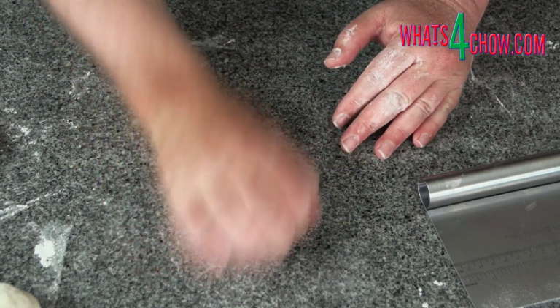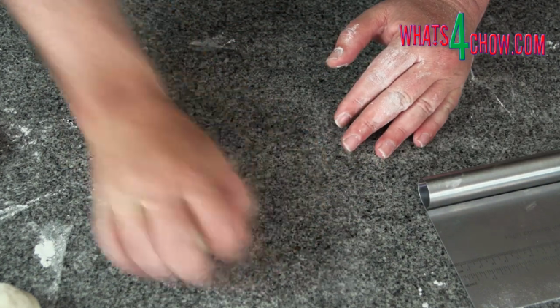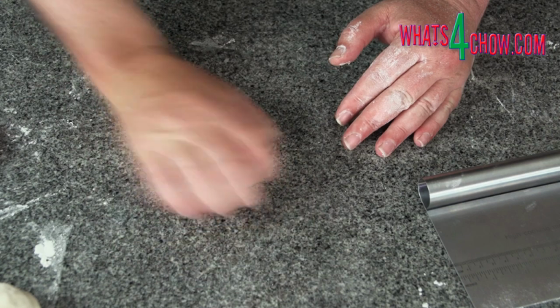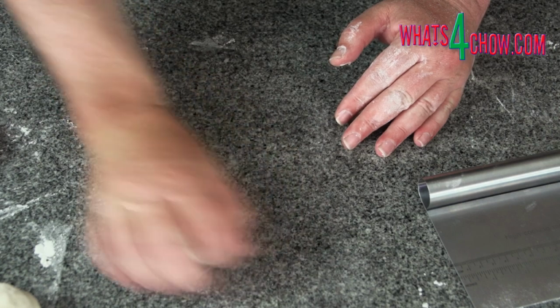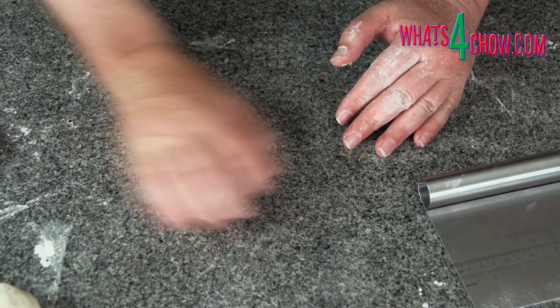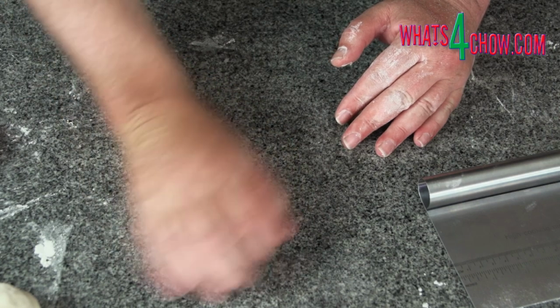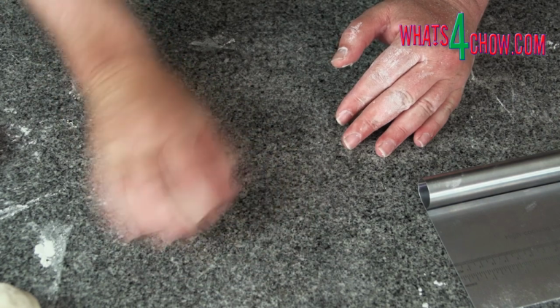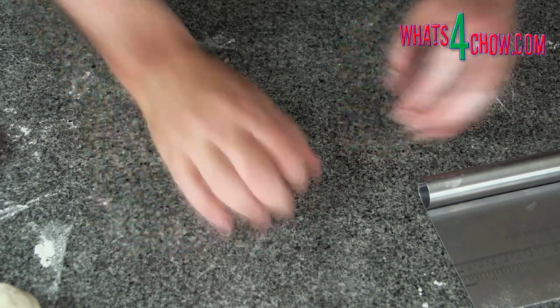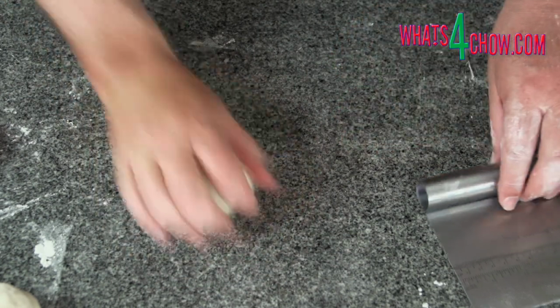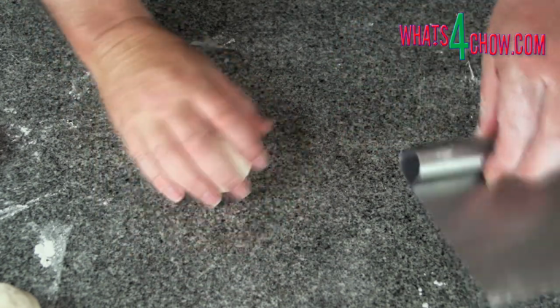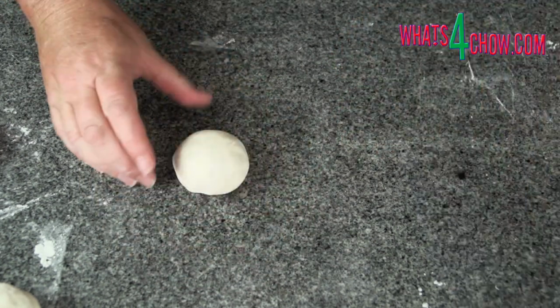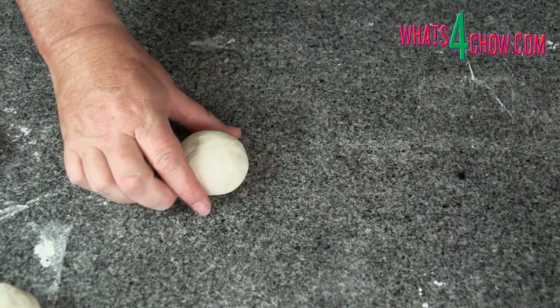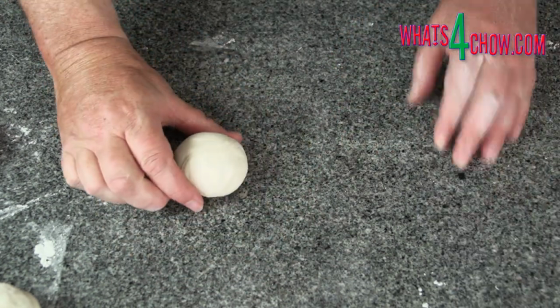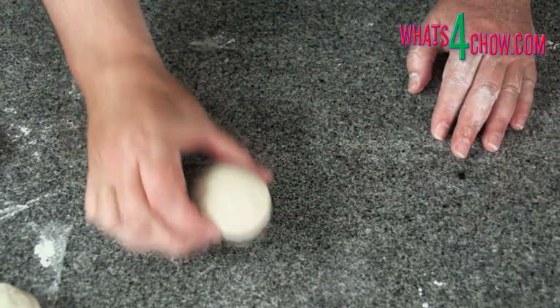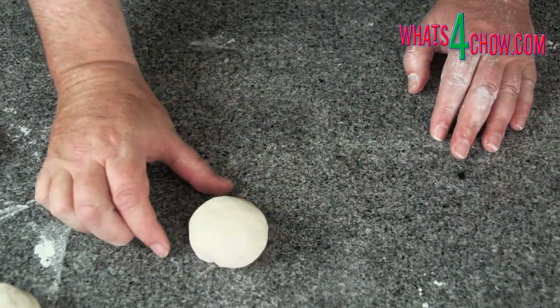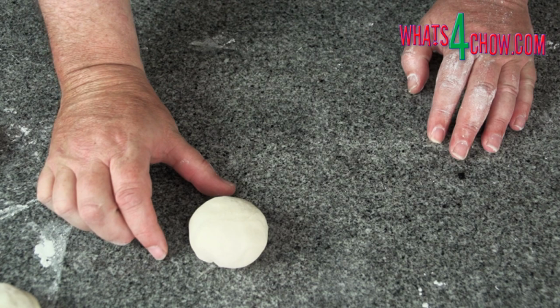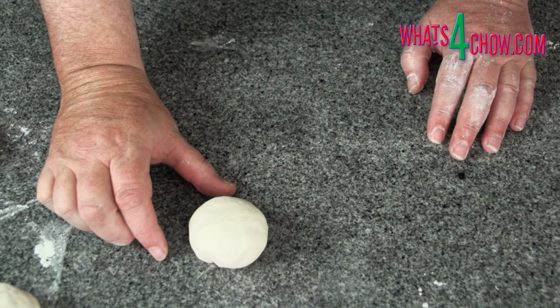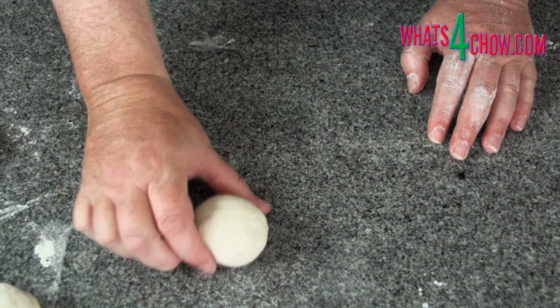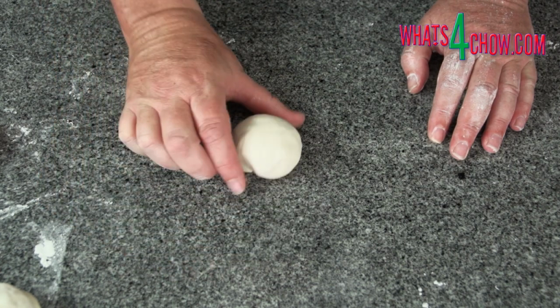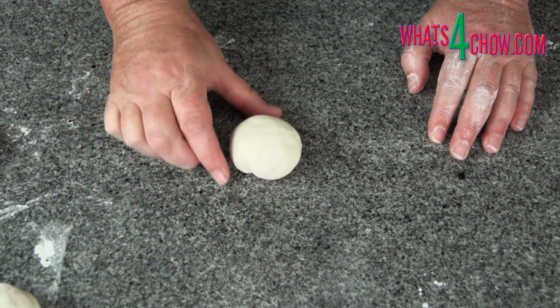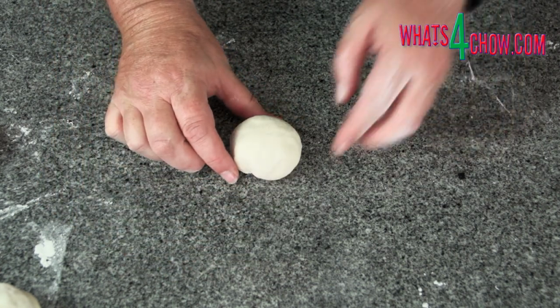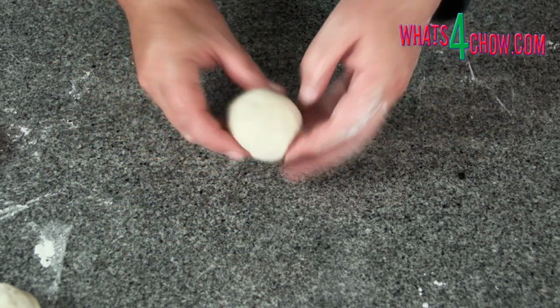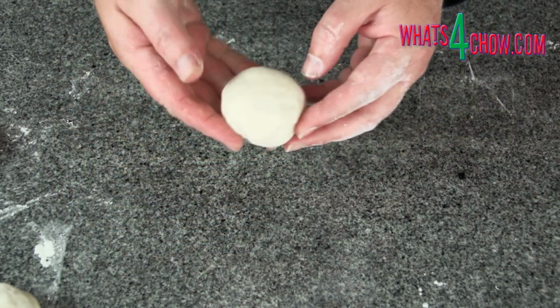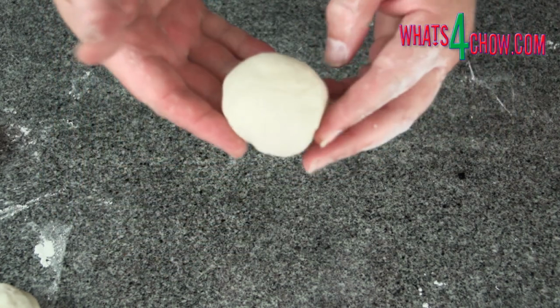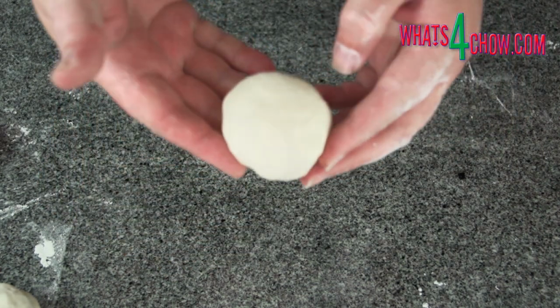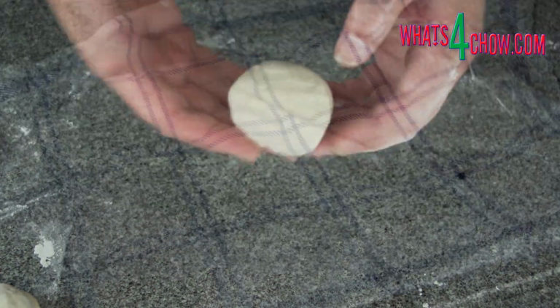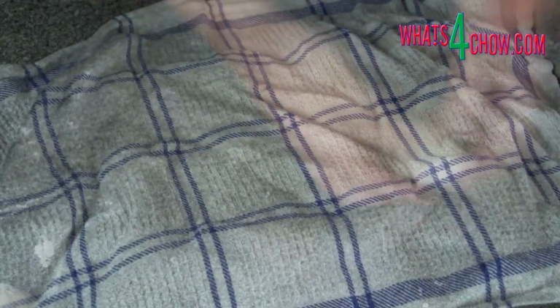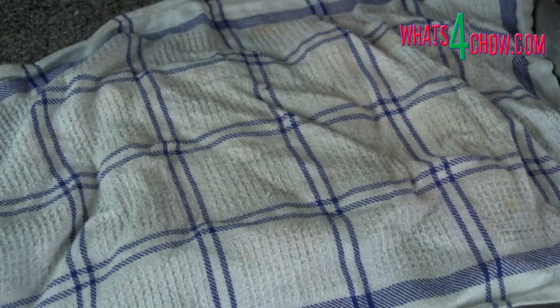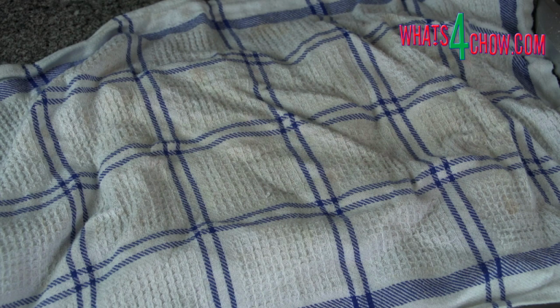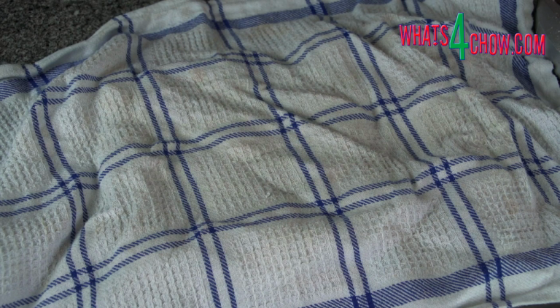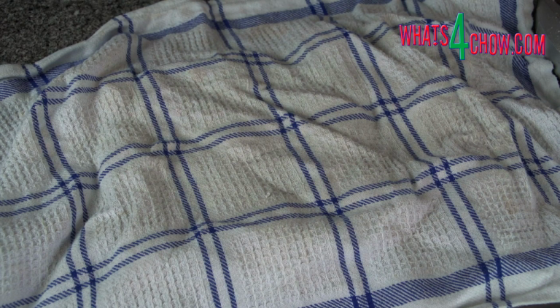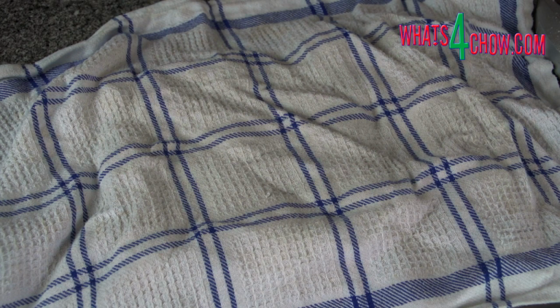Place the dough on the work surface, cup your hand over the dough, and using a circular motion form the dough into a smooth ball. Cover the dough balls with a damp tea towel and allow them to relax for 10 minutes.